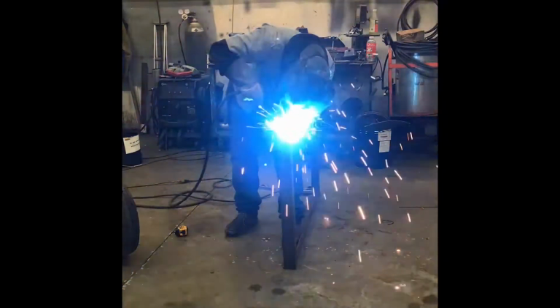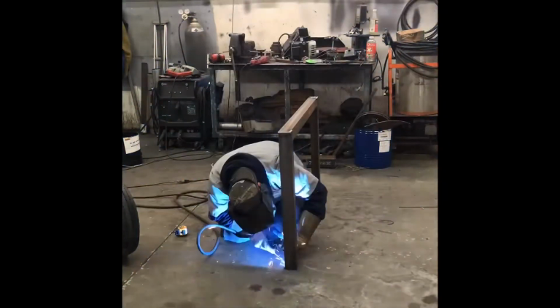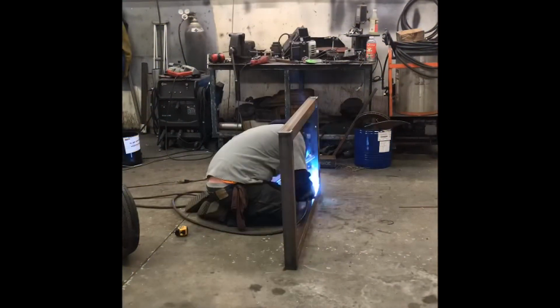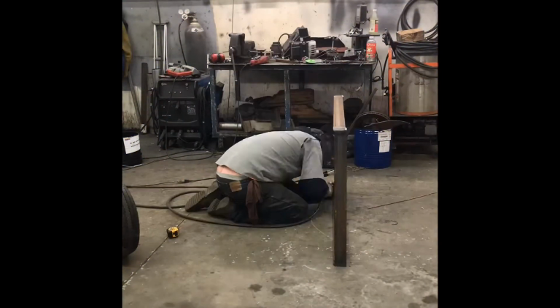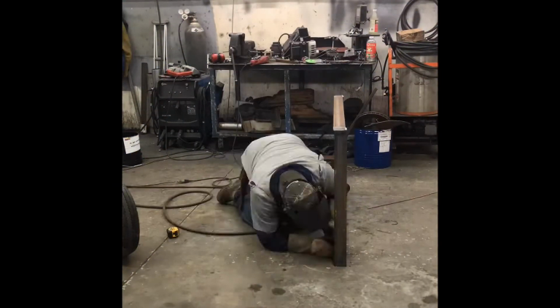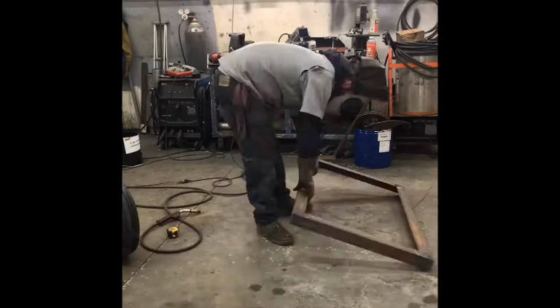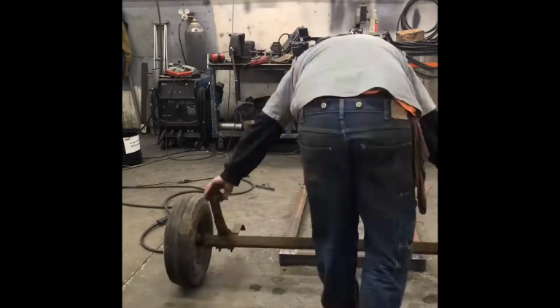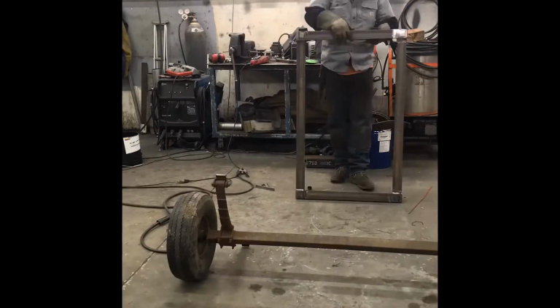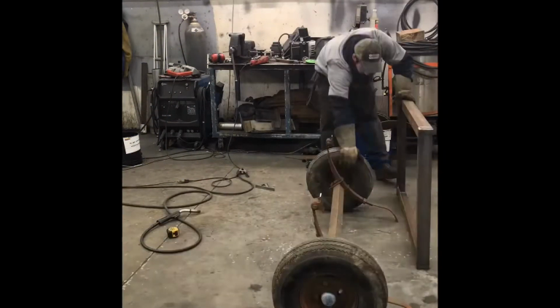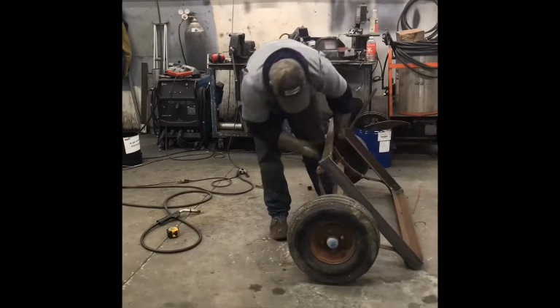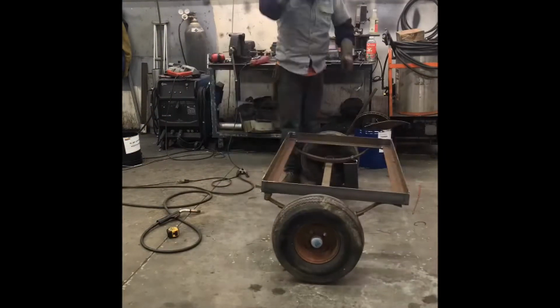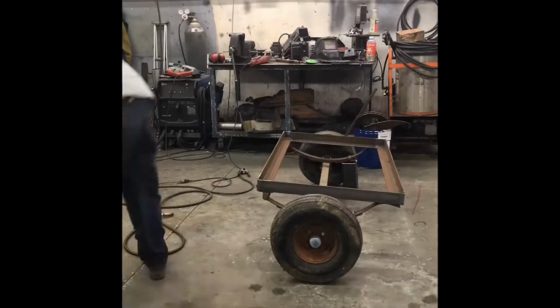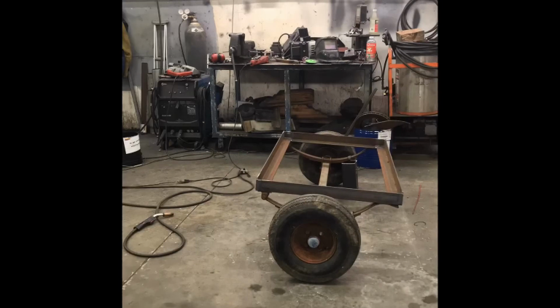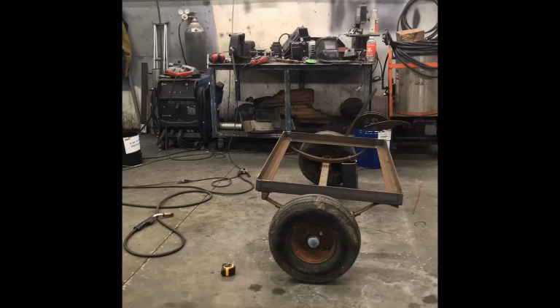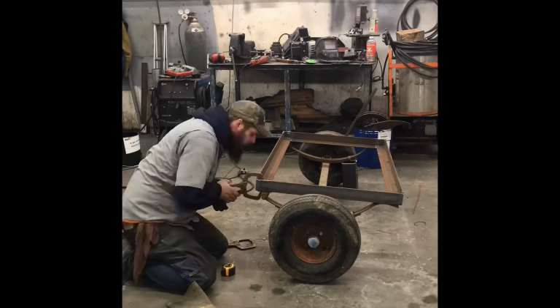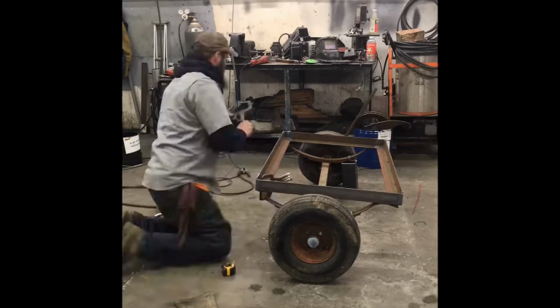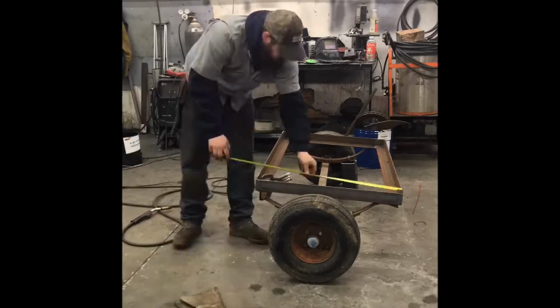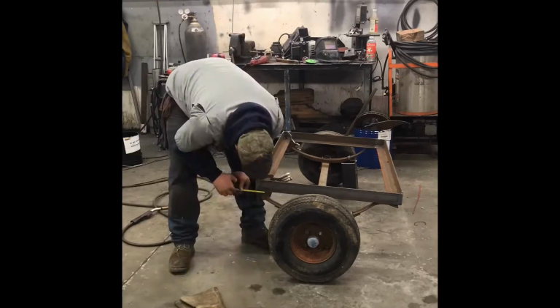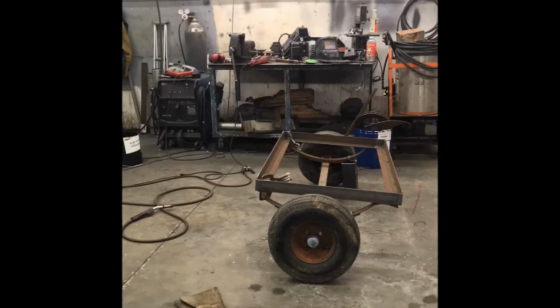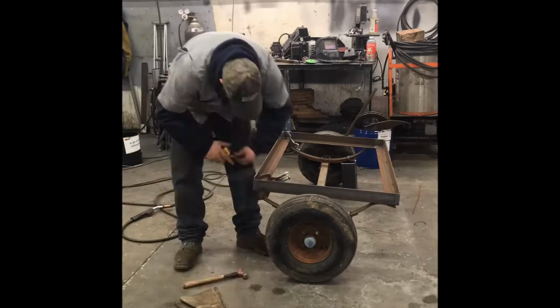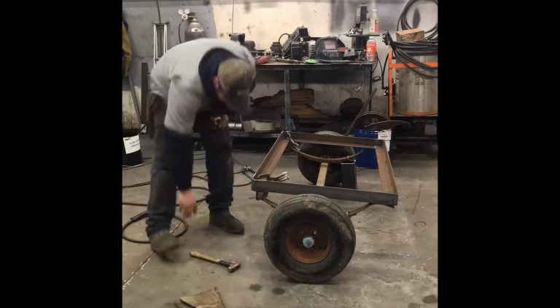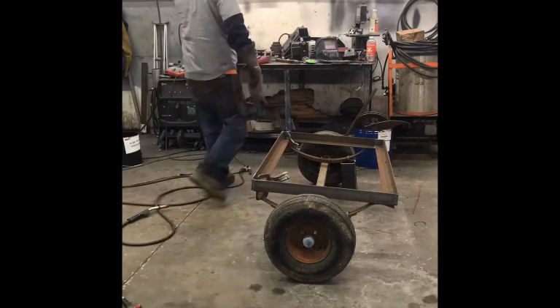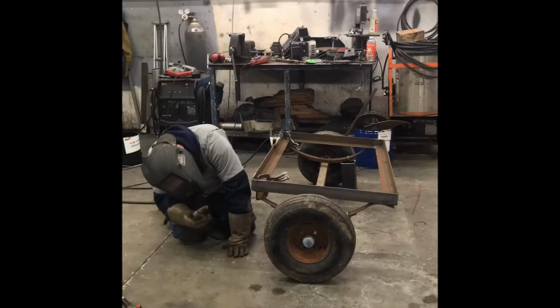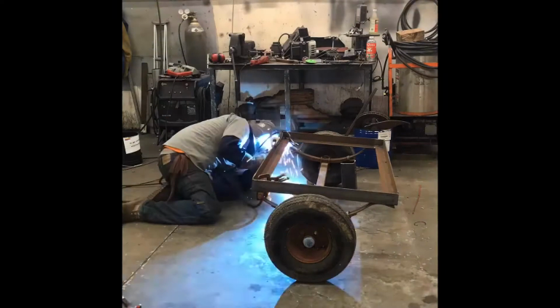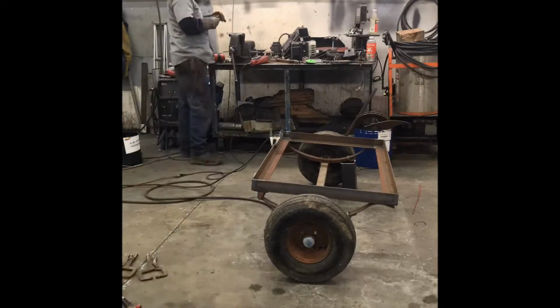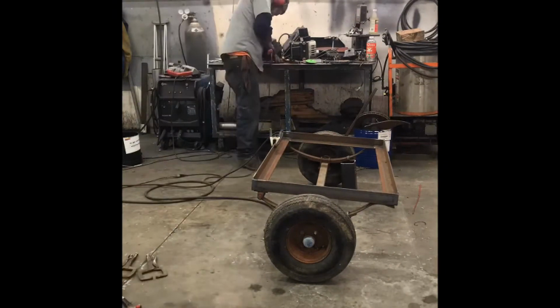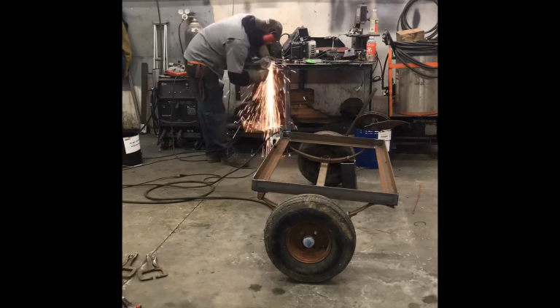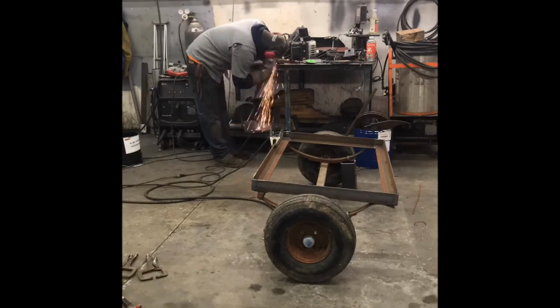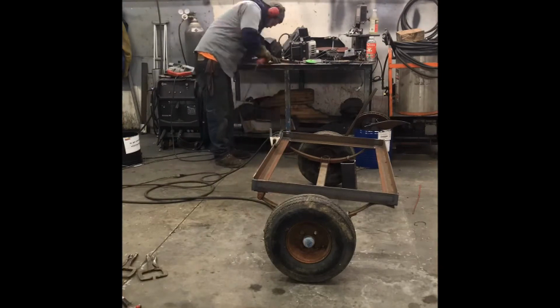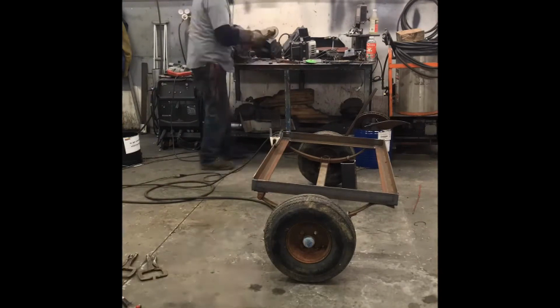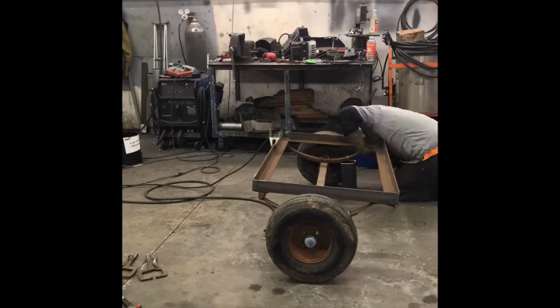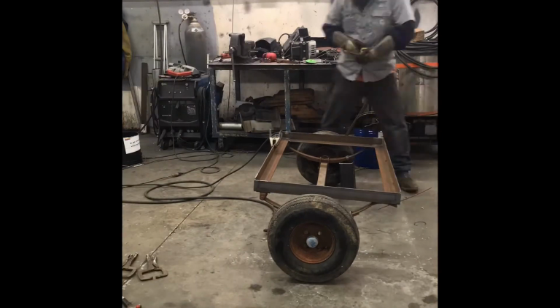Going to be rolling in the axle here in just a second. Get it in place, get everything squared up, position, clamp down in place, measure it out, square, get everything welded into place, ready to go underneath the chunker.